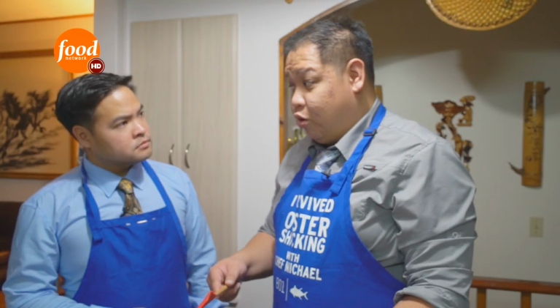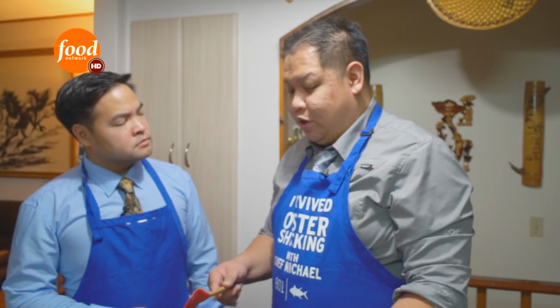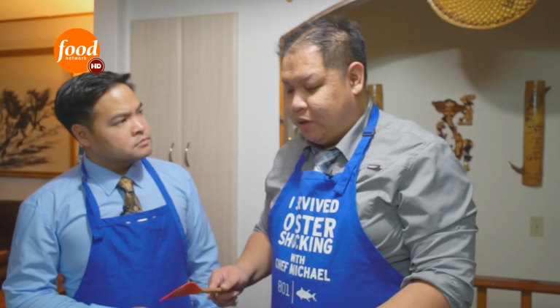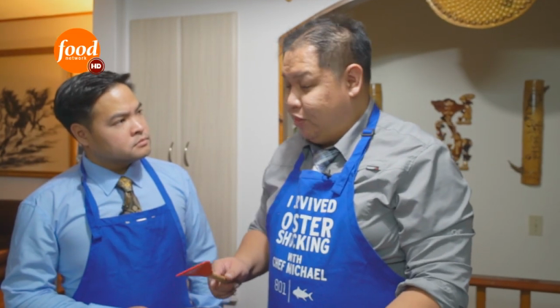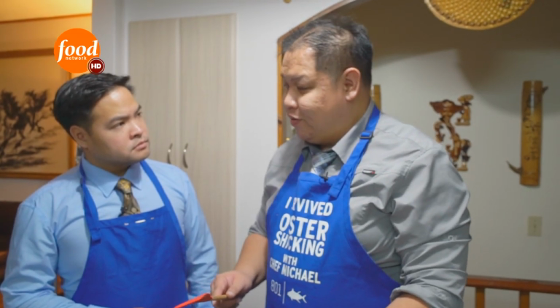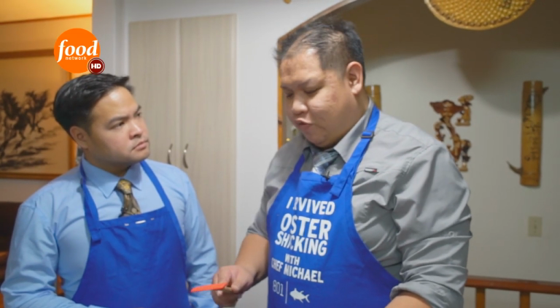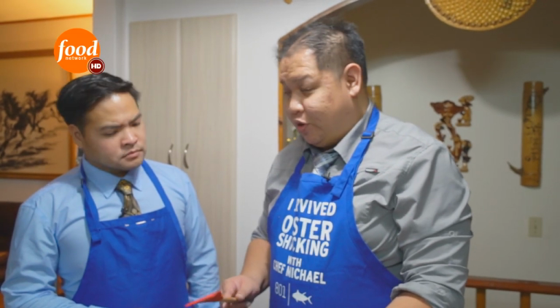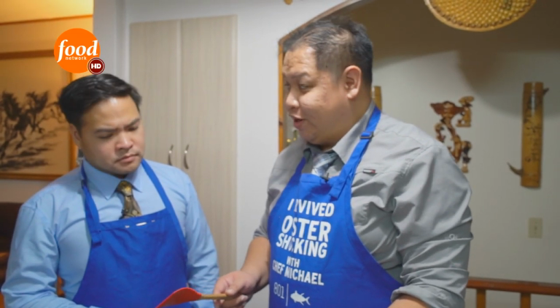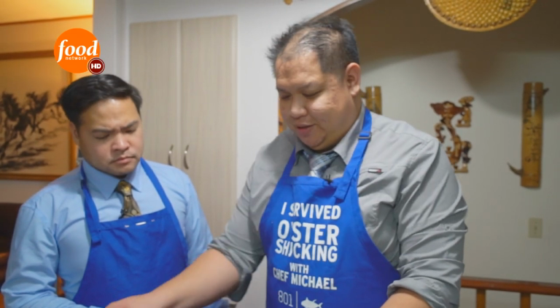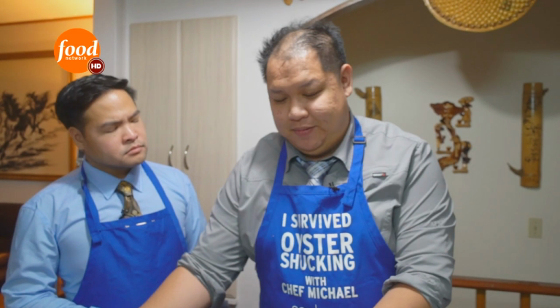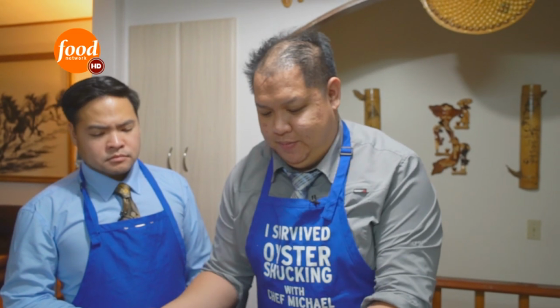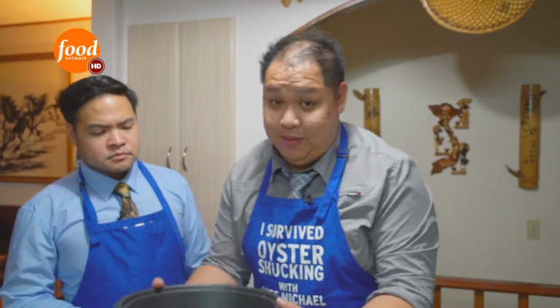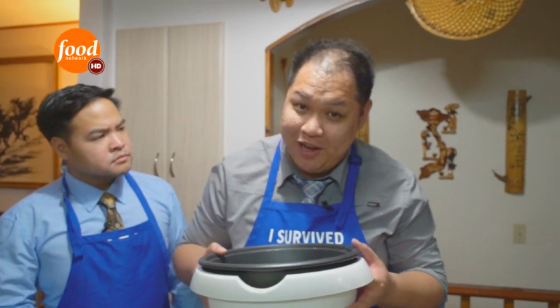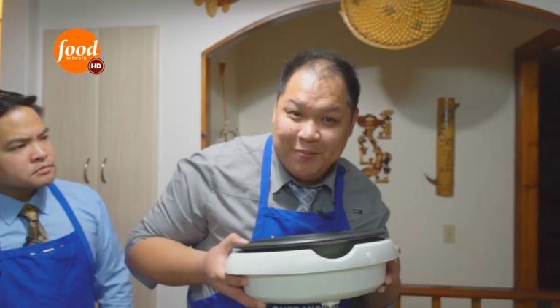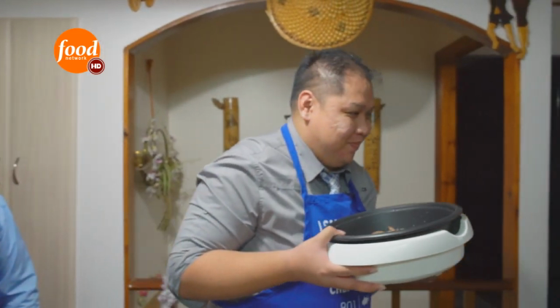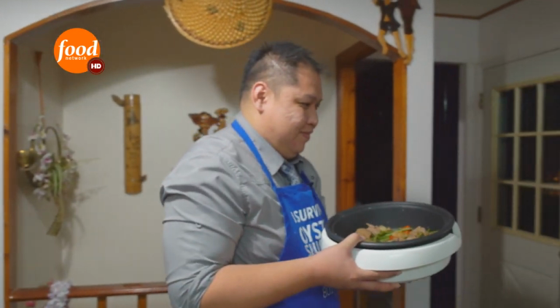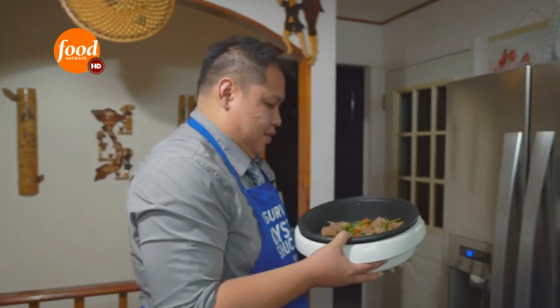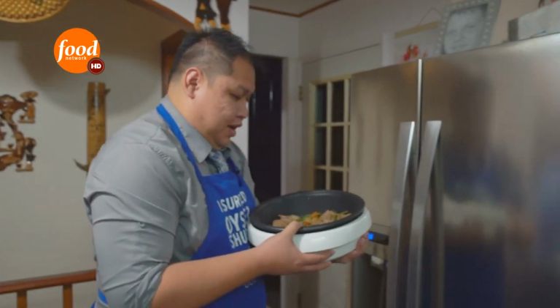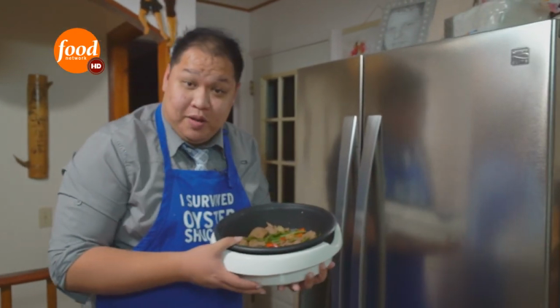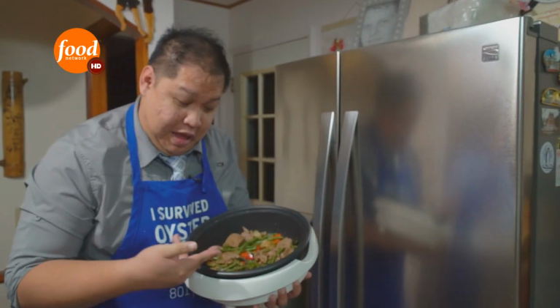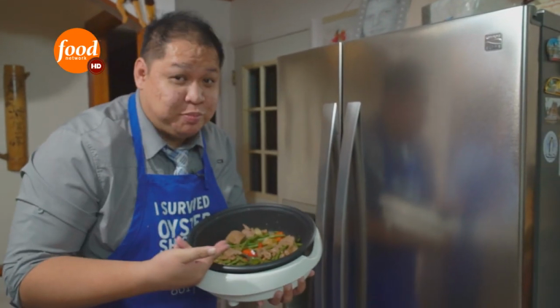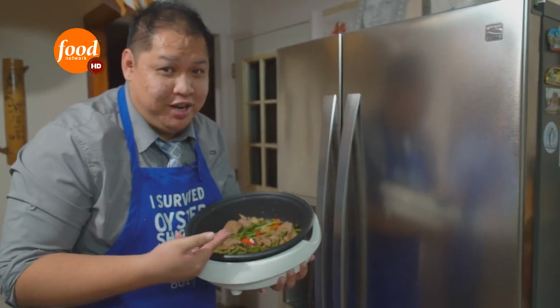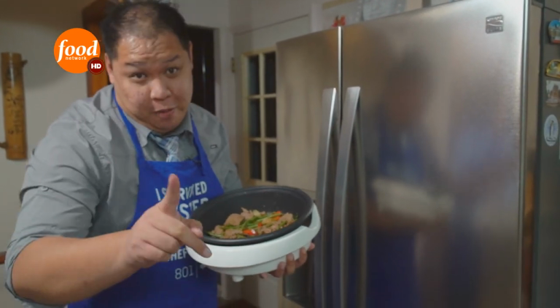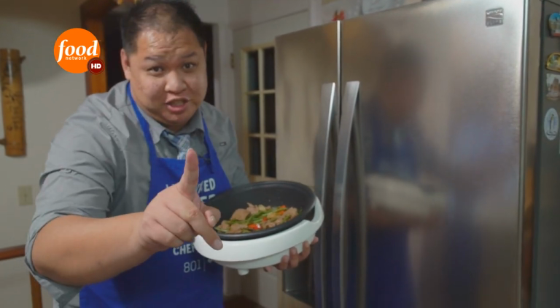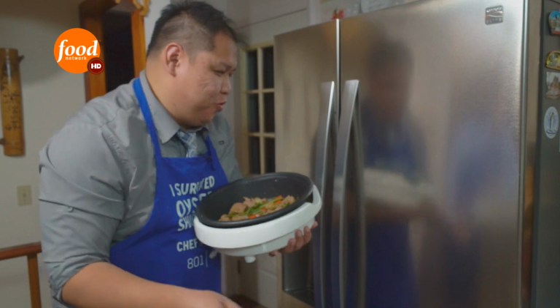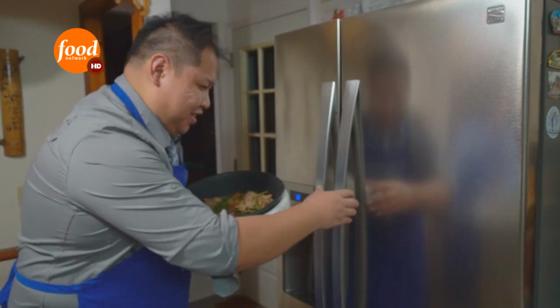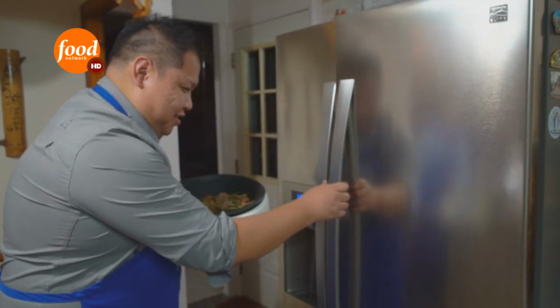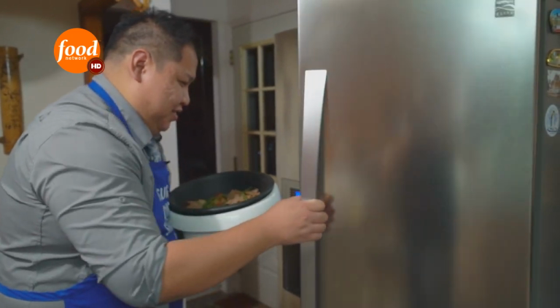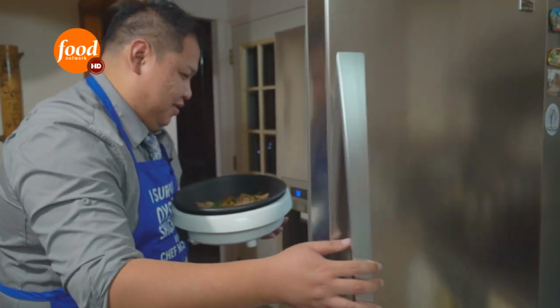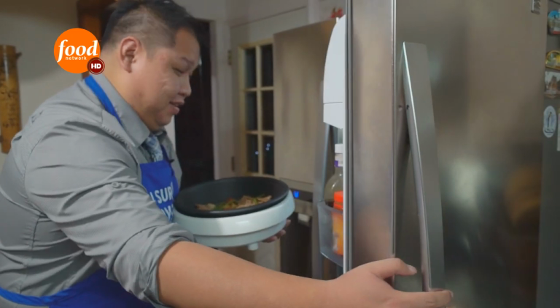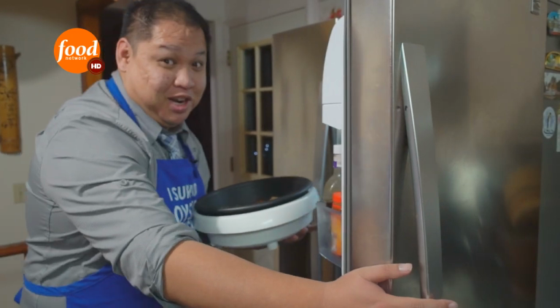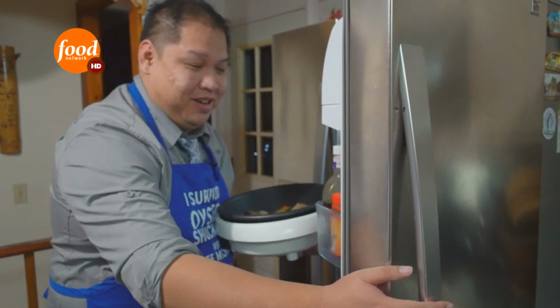Now all we have to do is put it in the oven for about three to four days. It looks pretty good now, but just you wait — it's gonna be good.